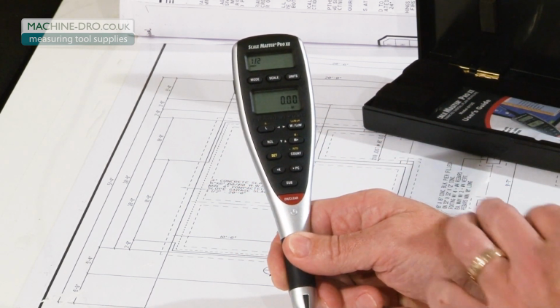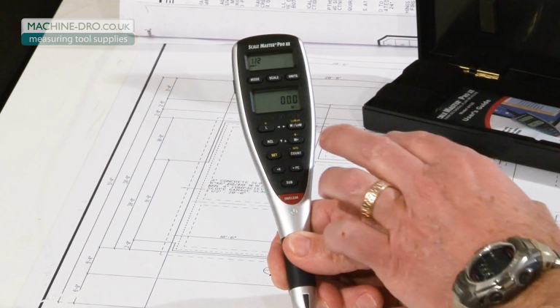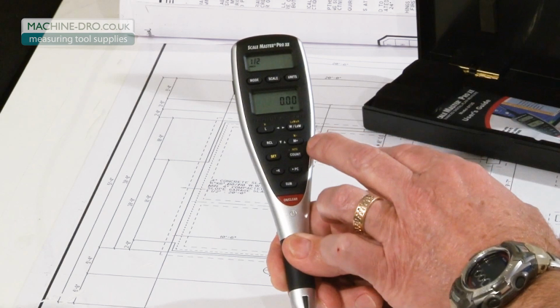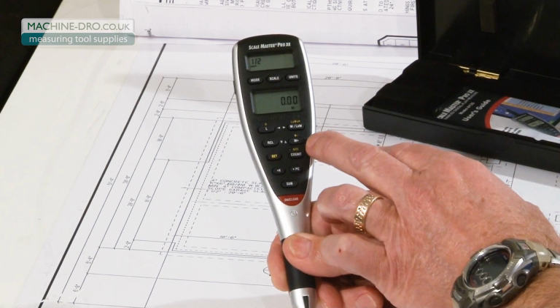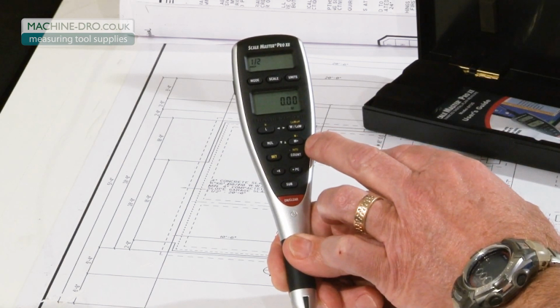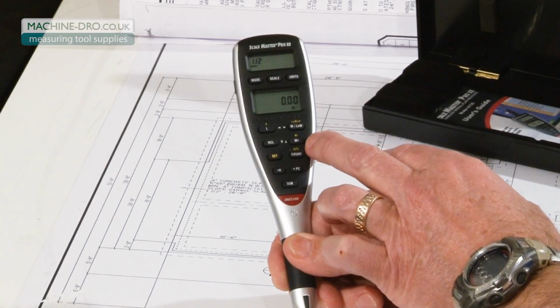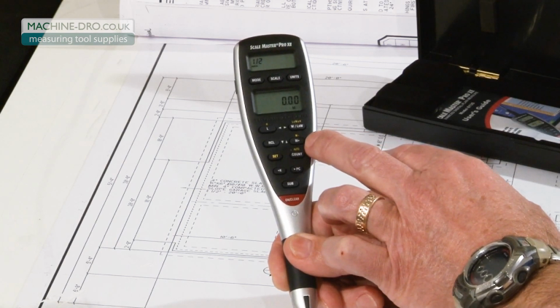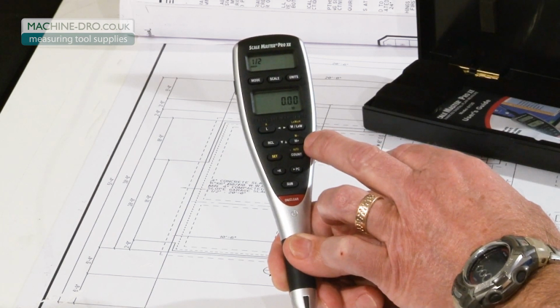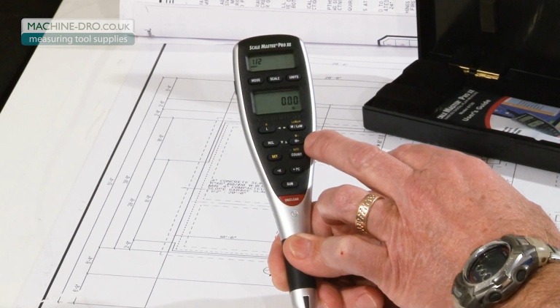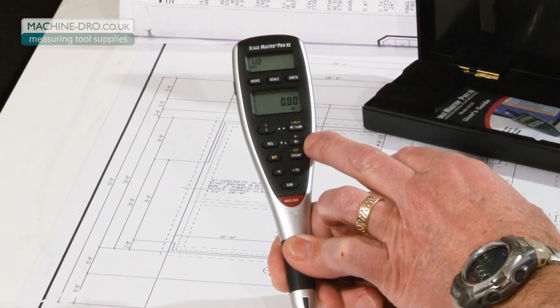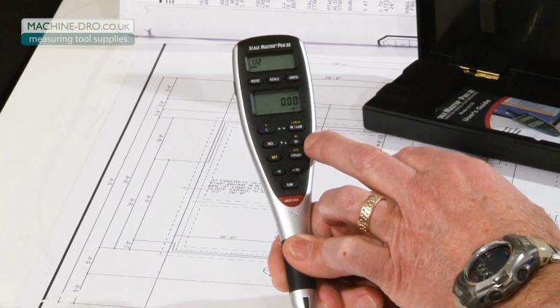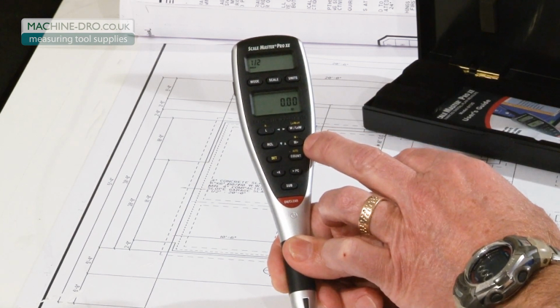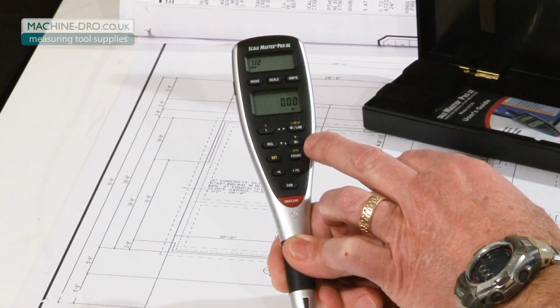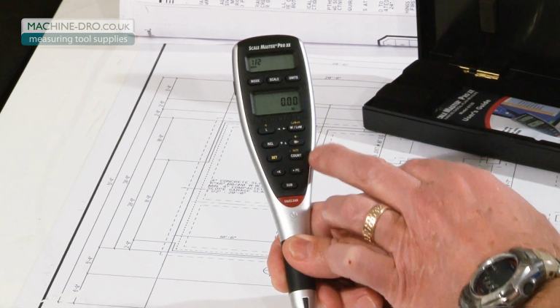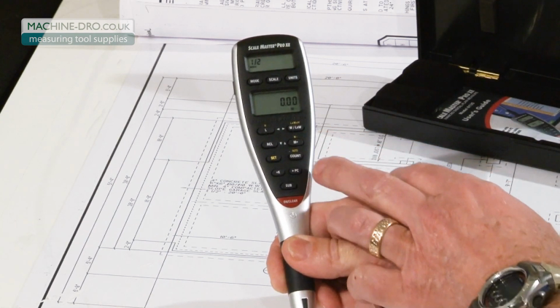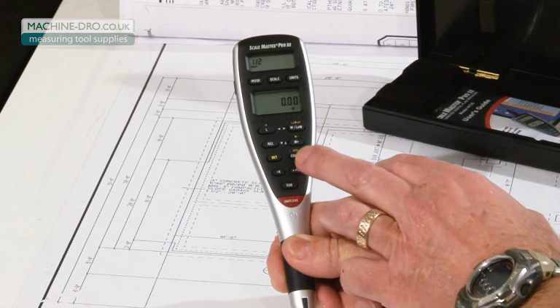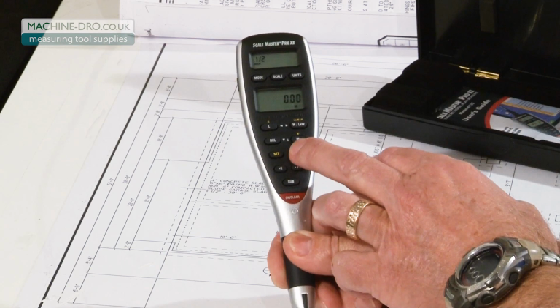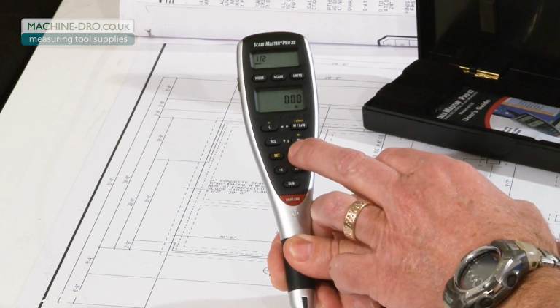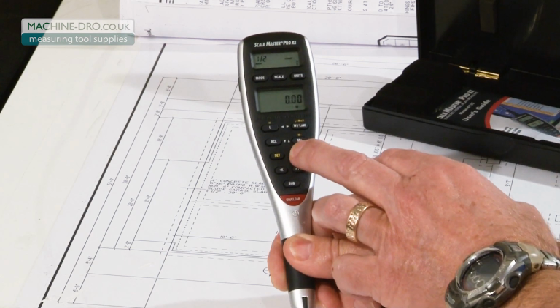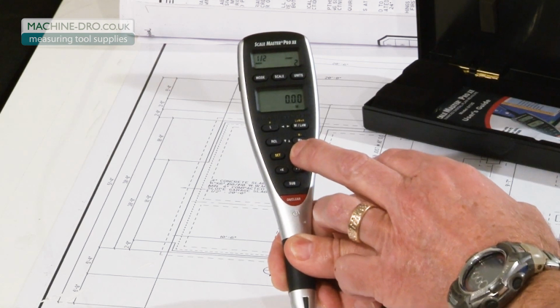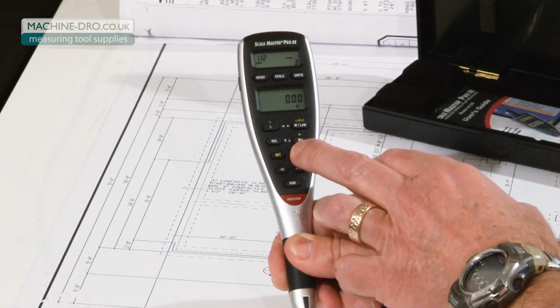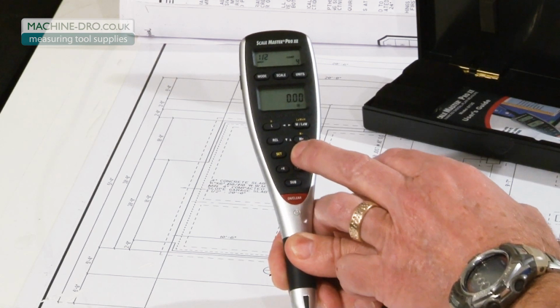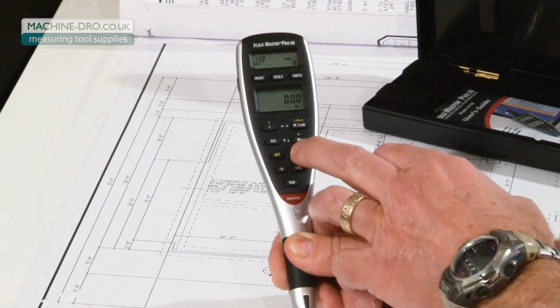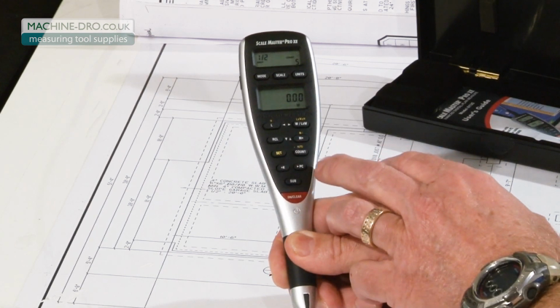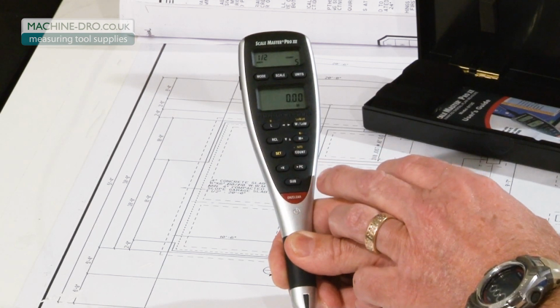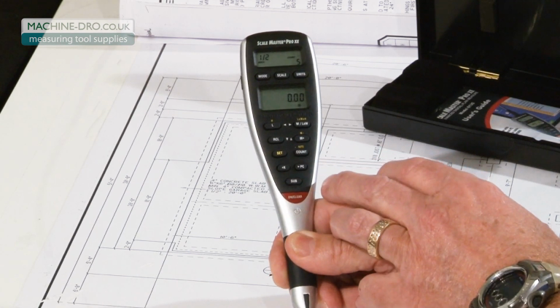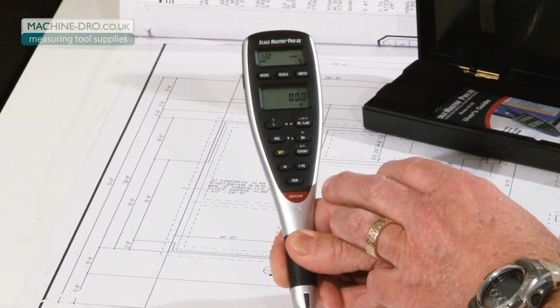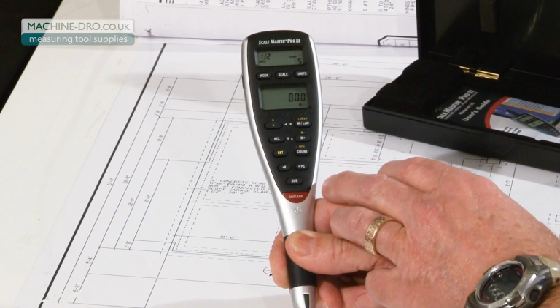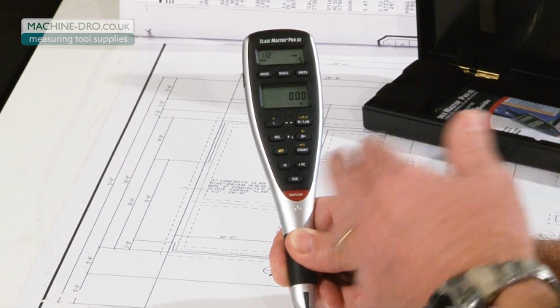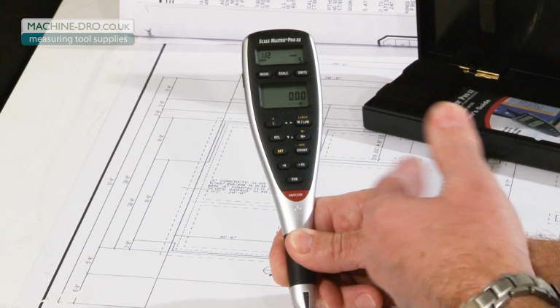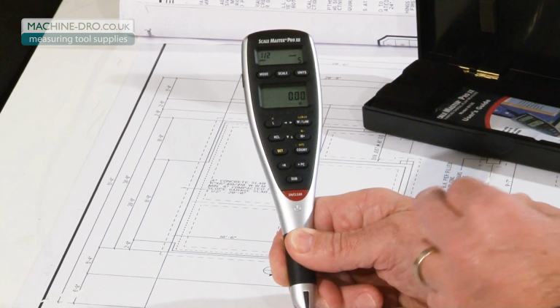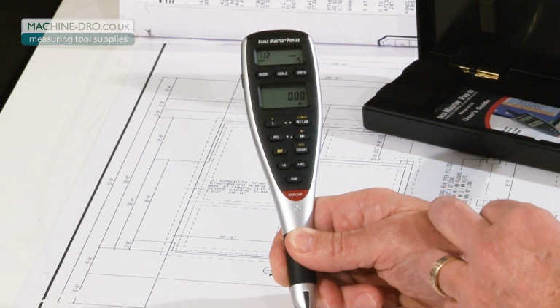There's a memory to accumulate linear values, area values, or volume values. There's a count feature for counting individual items on a plan, or an auto count feature for counting regularly reoccurring items.